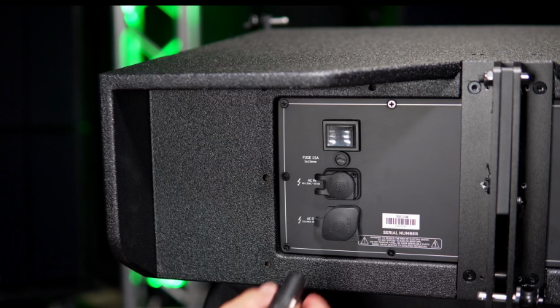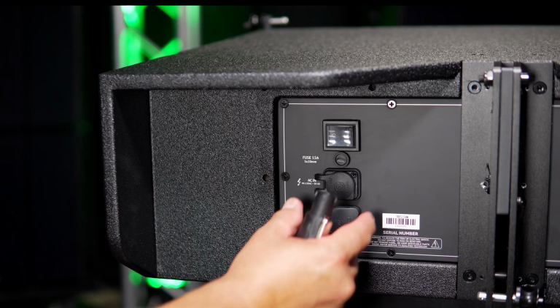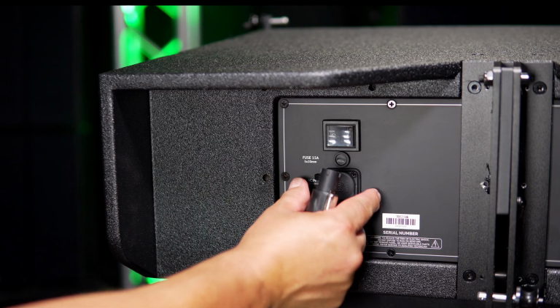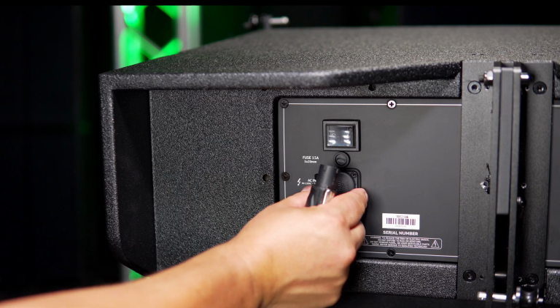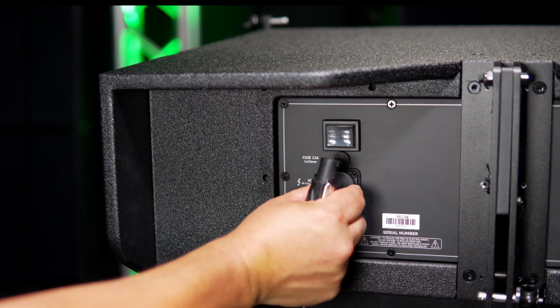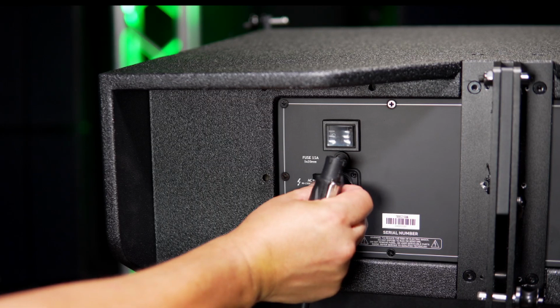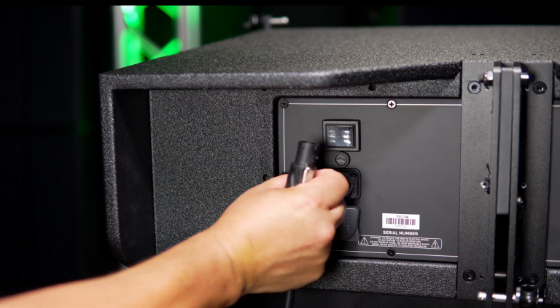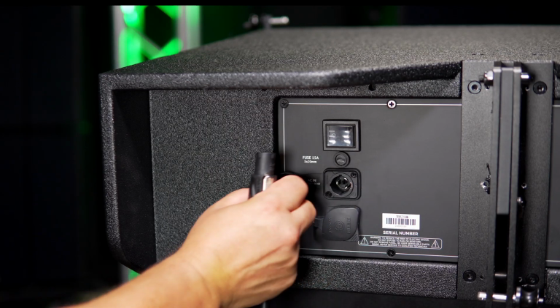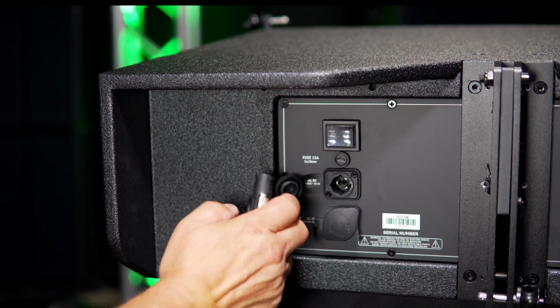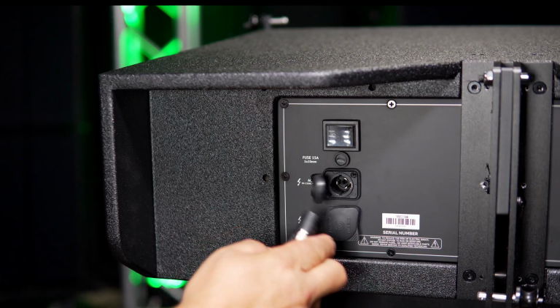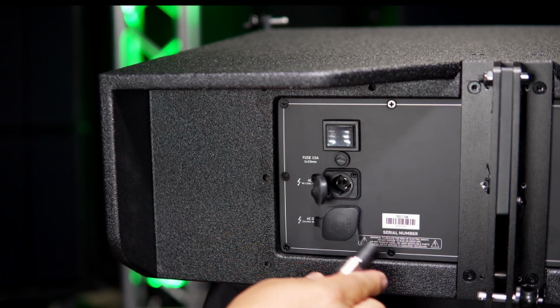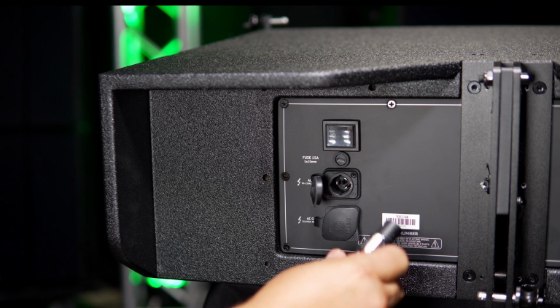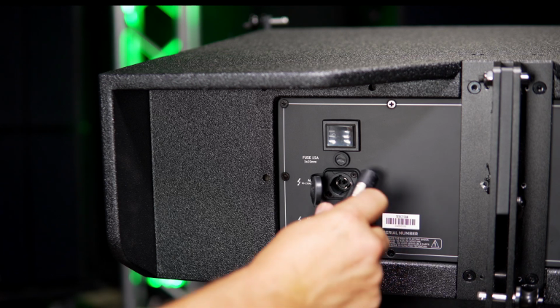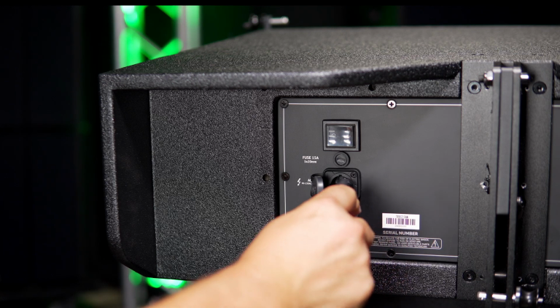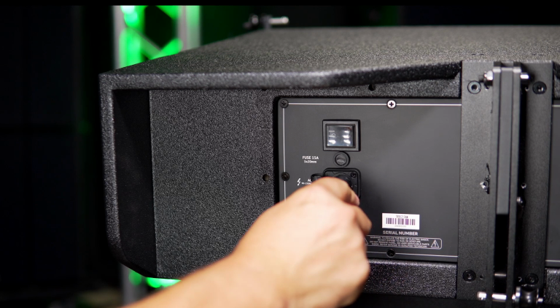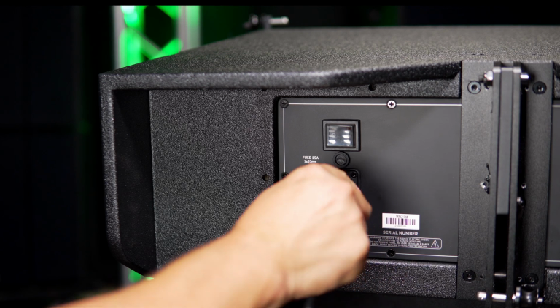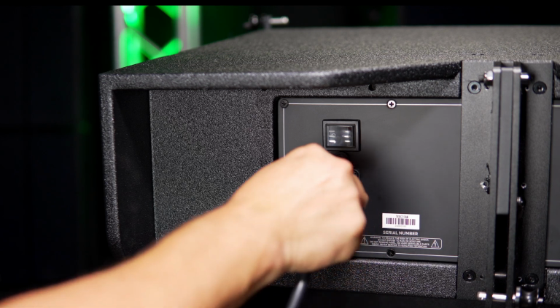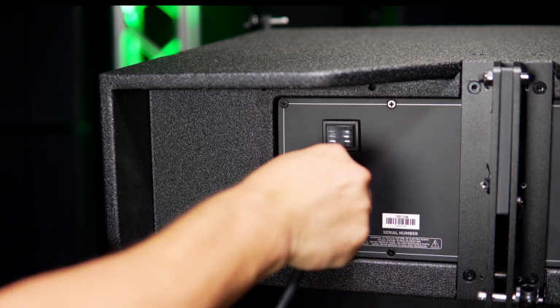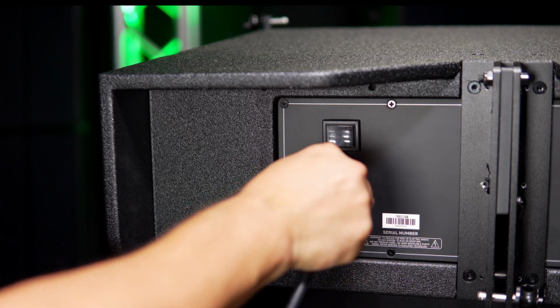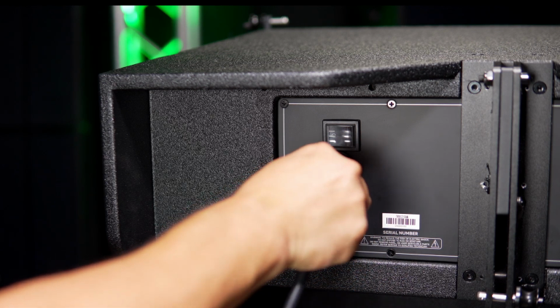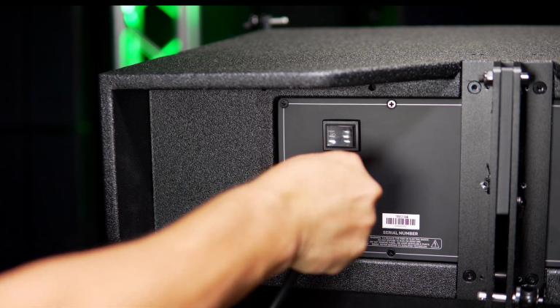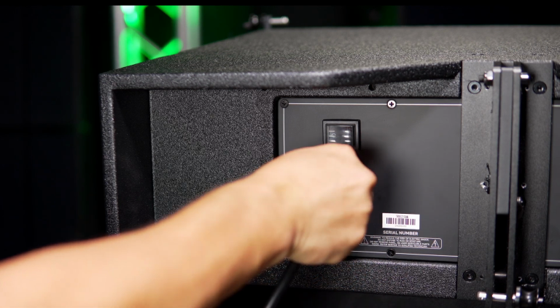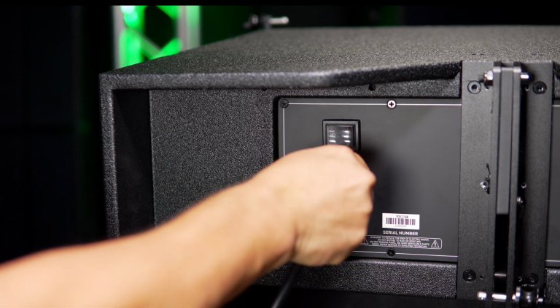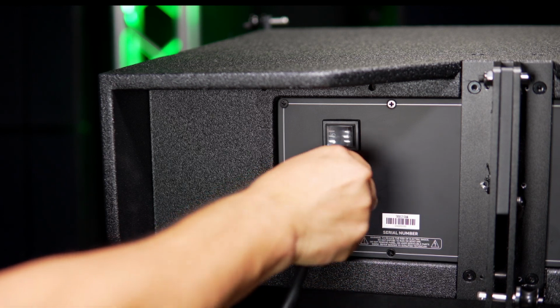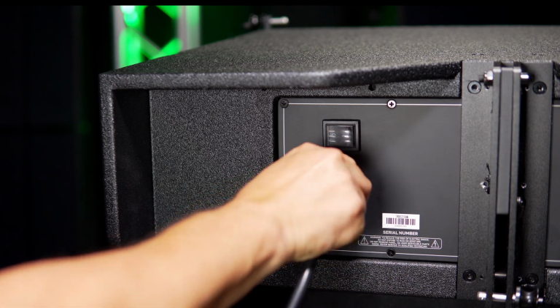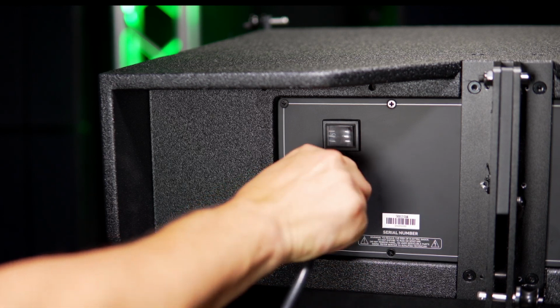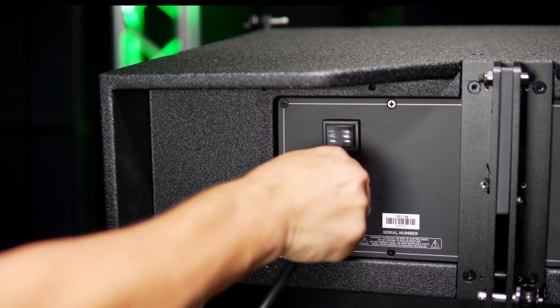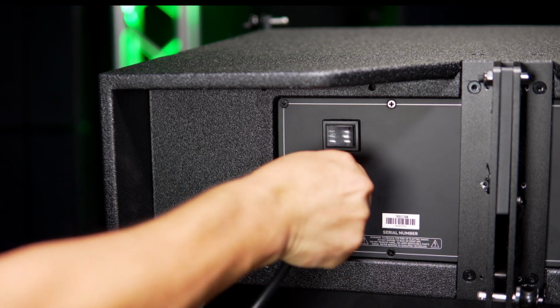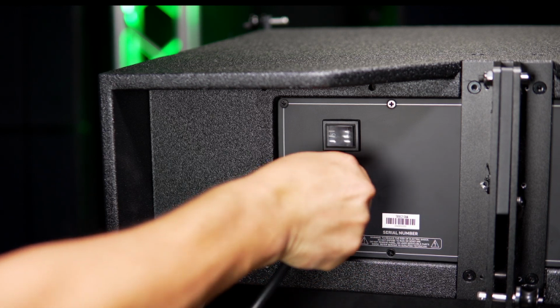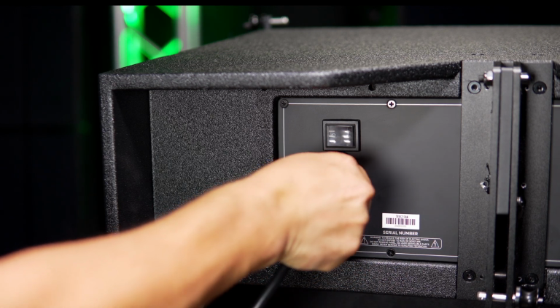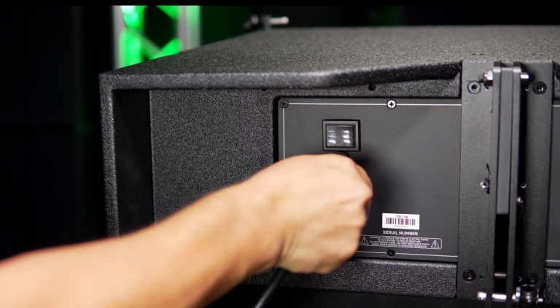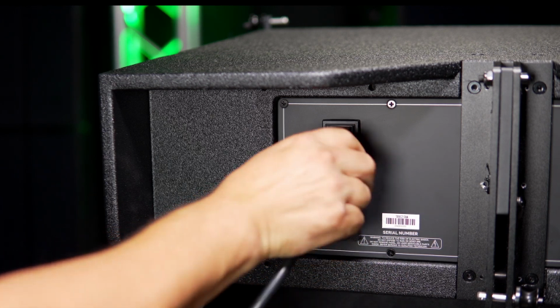The TRX5210AN is also 97% power-efficient, allowing up to four speakers to be powered by one 20-amp circuit.